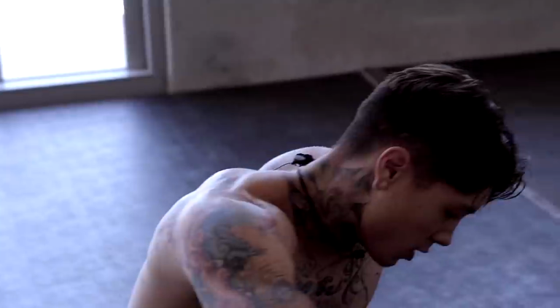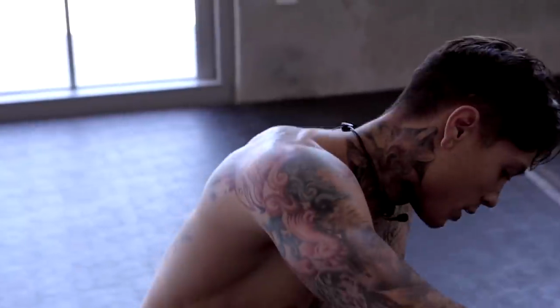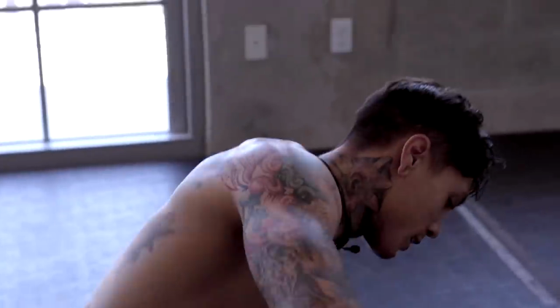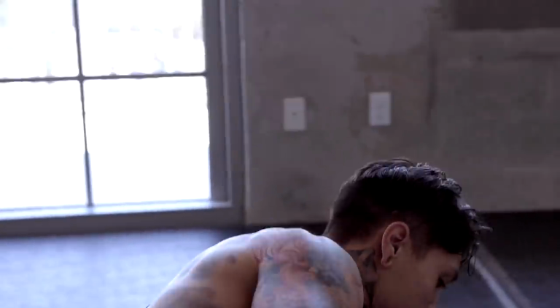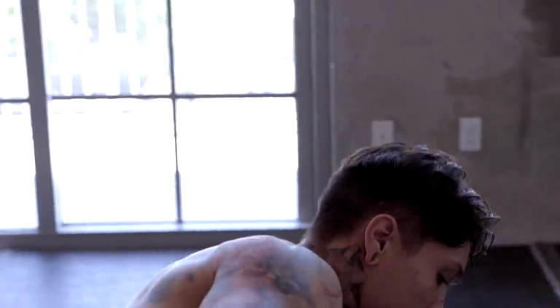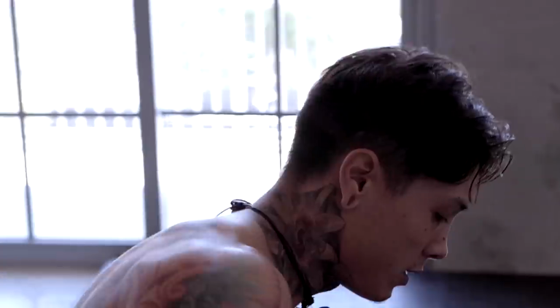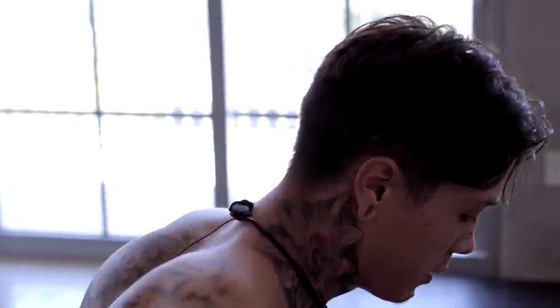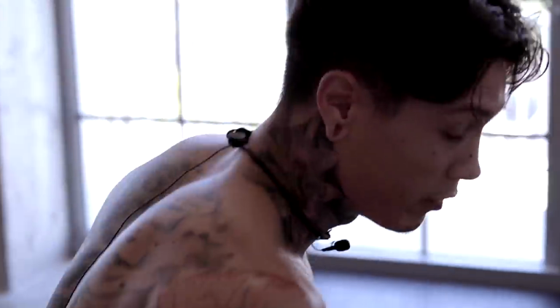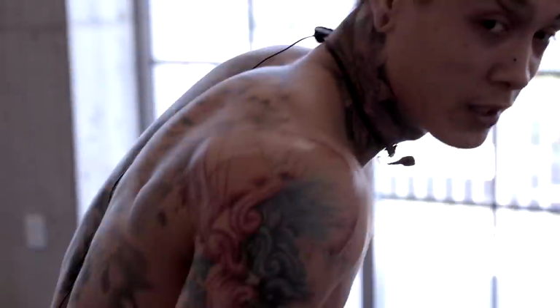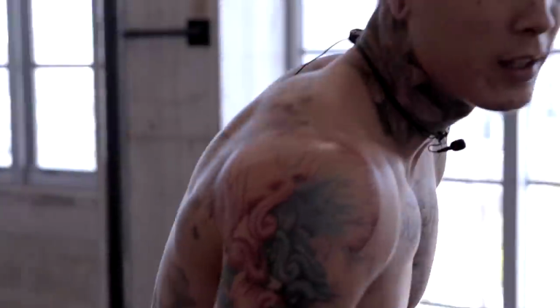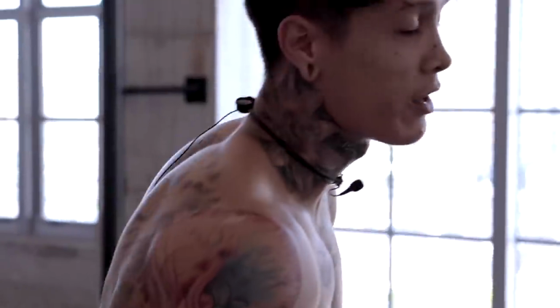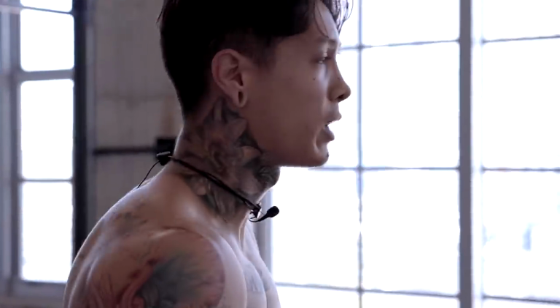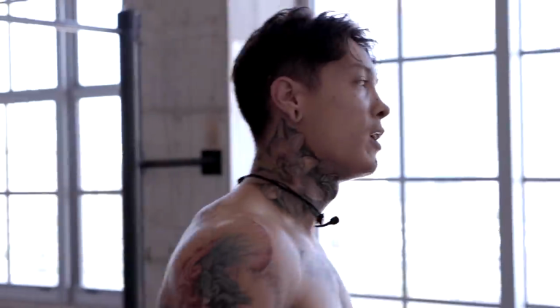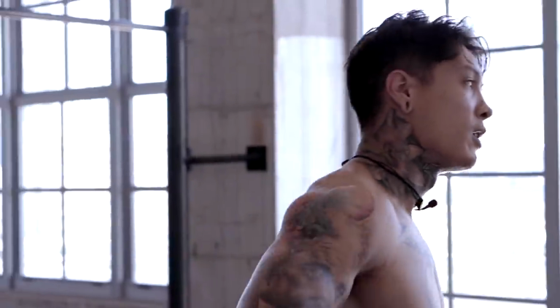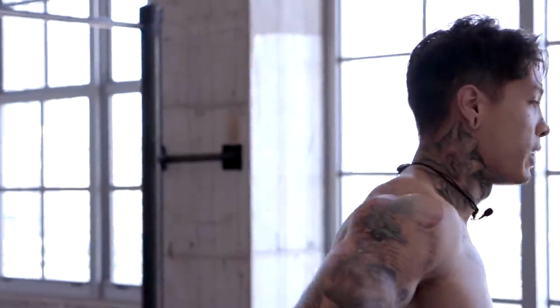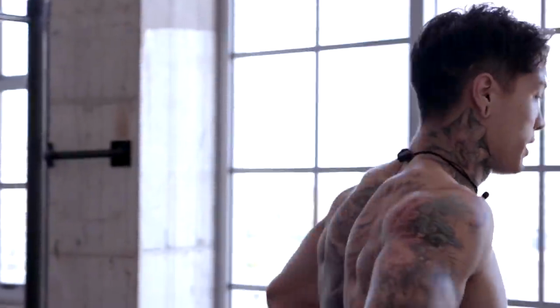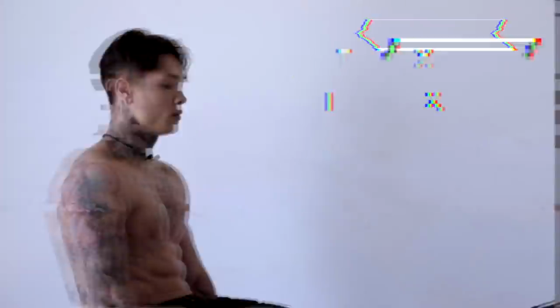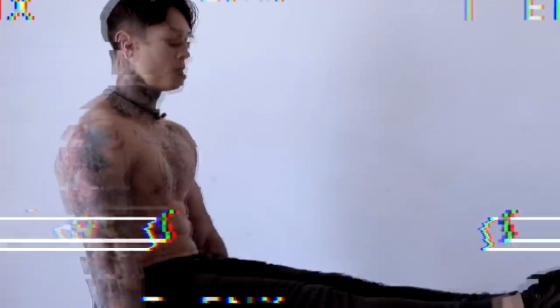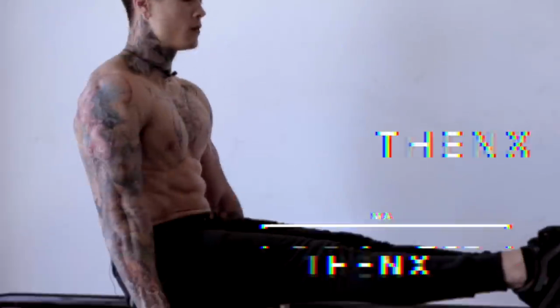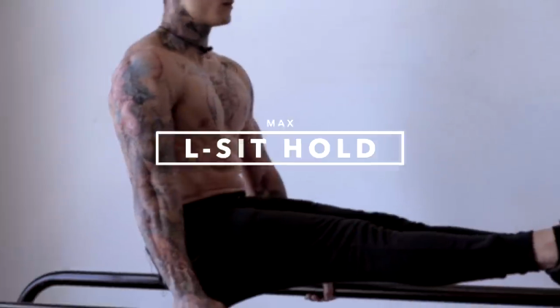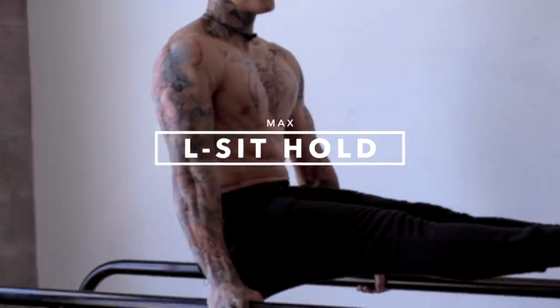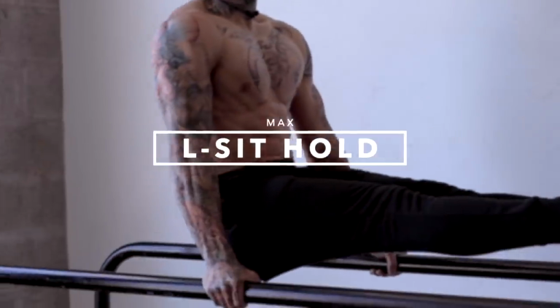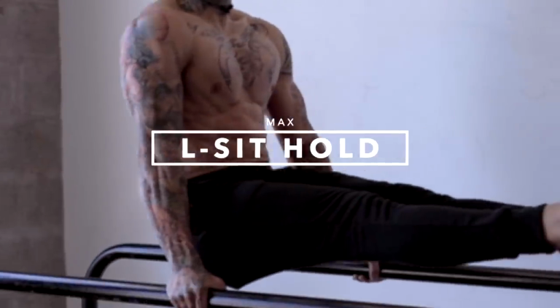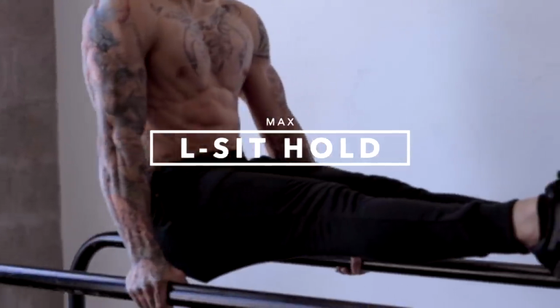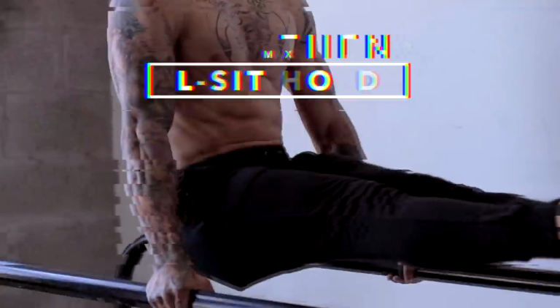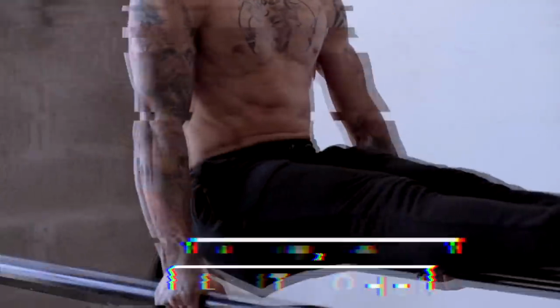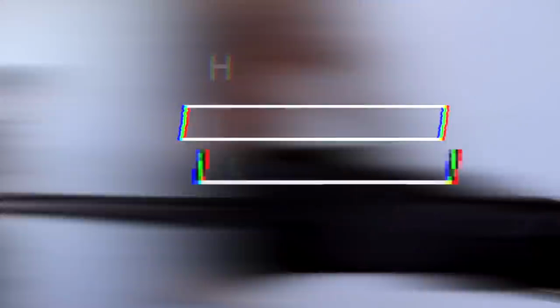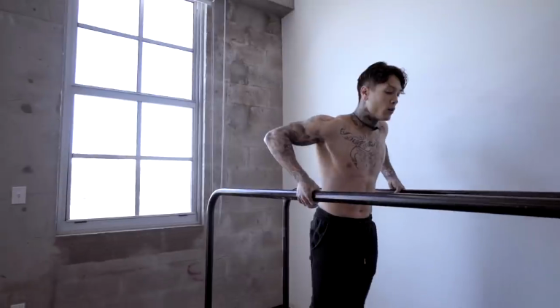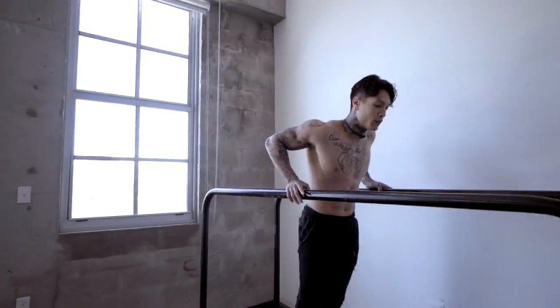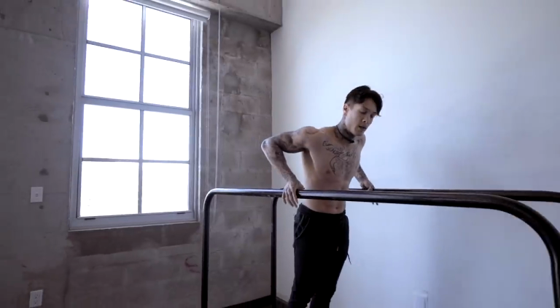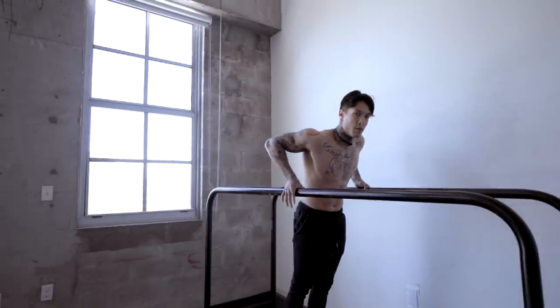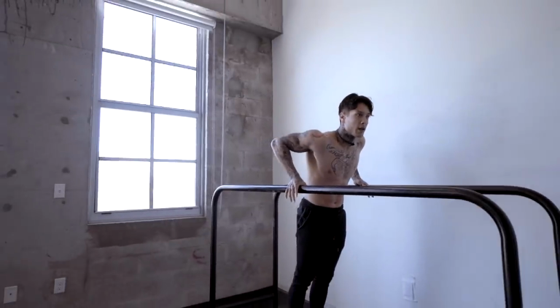If you need a second to catch your breath, go ahead and then get right into it. We're gonna go into L-sit hold, max.